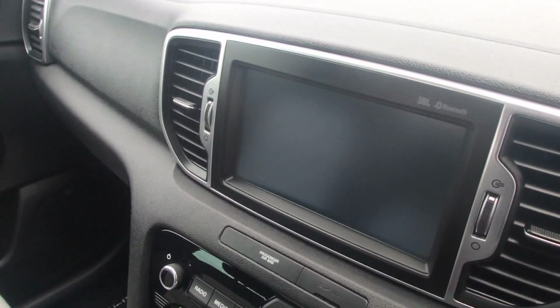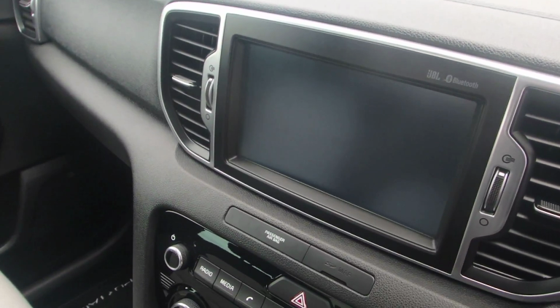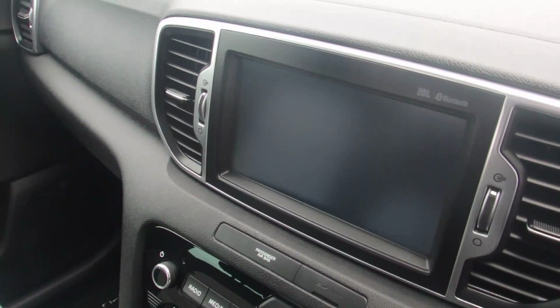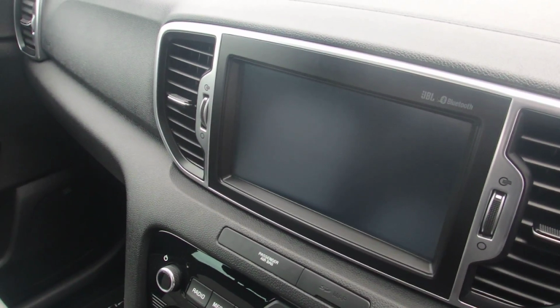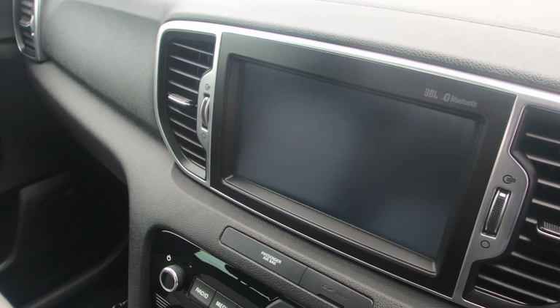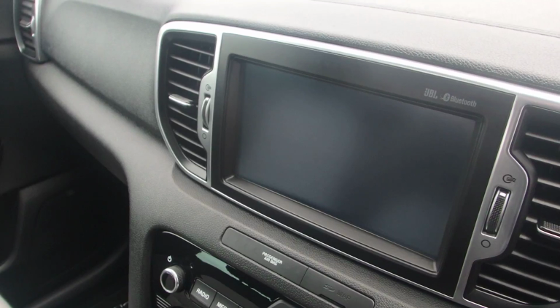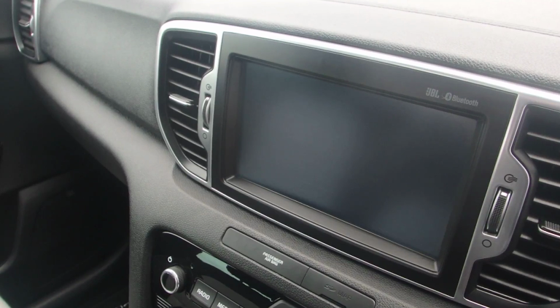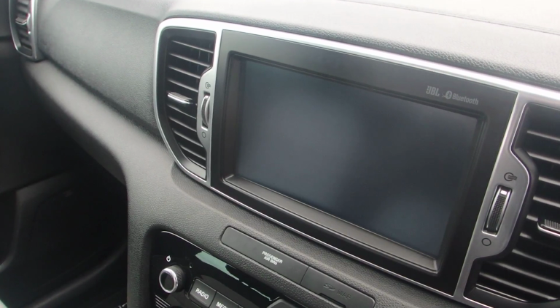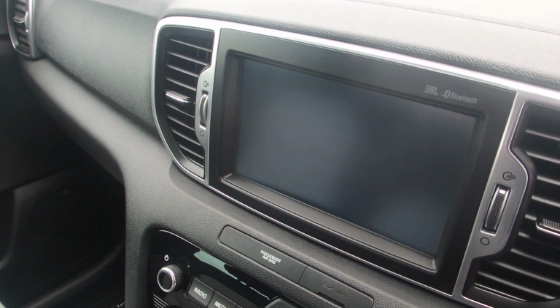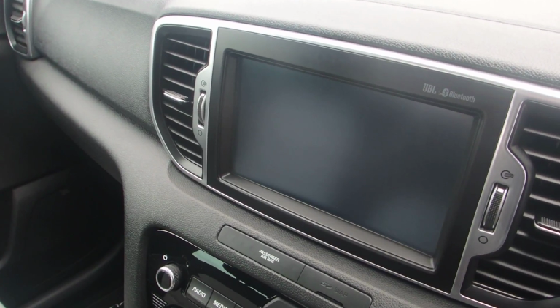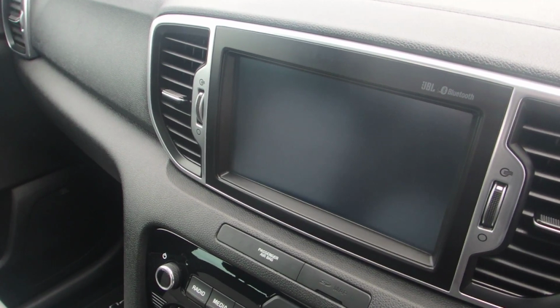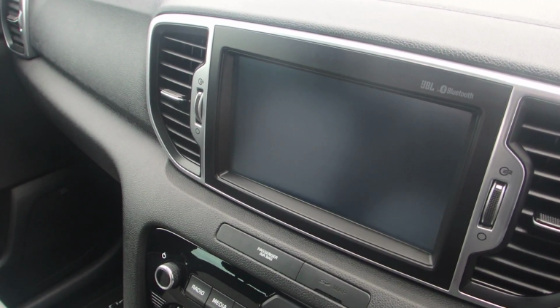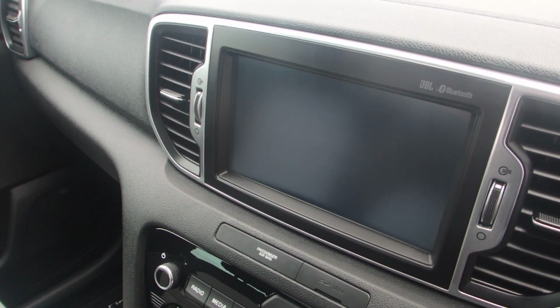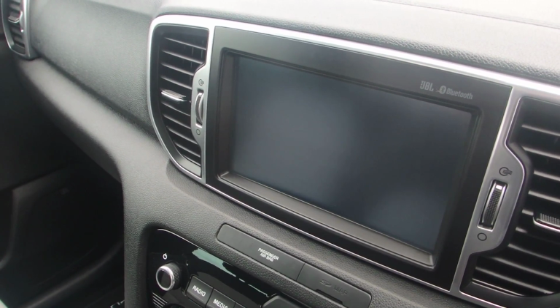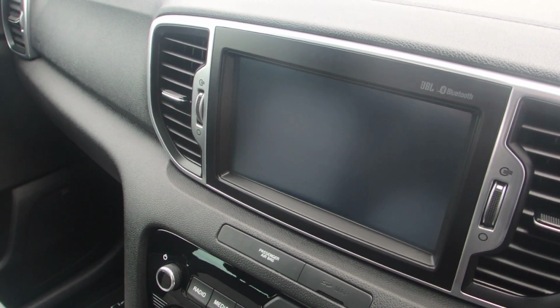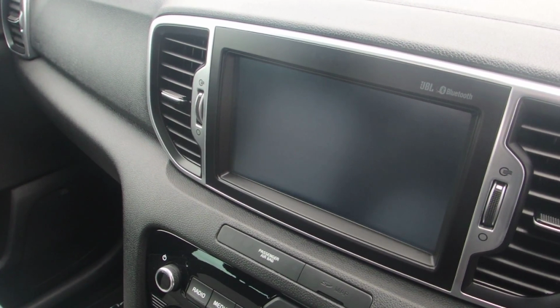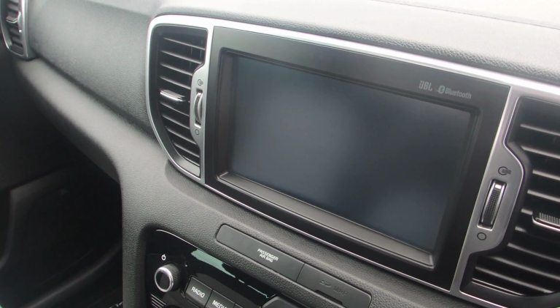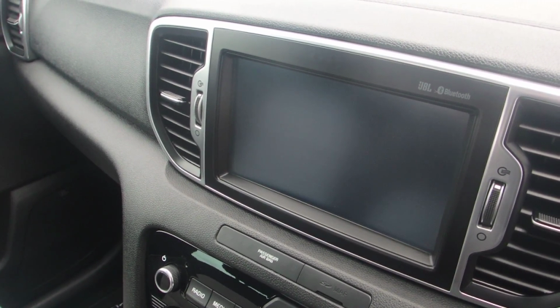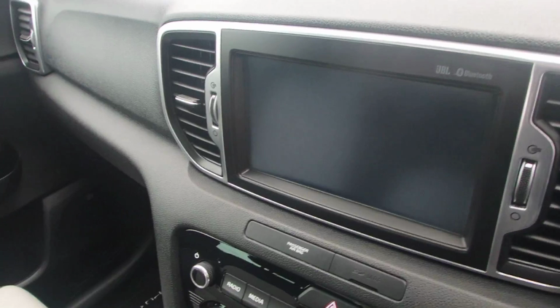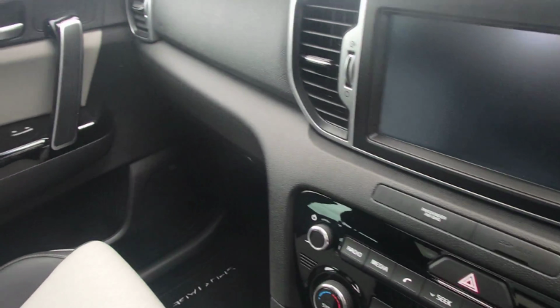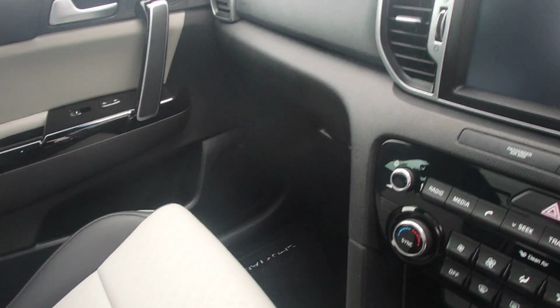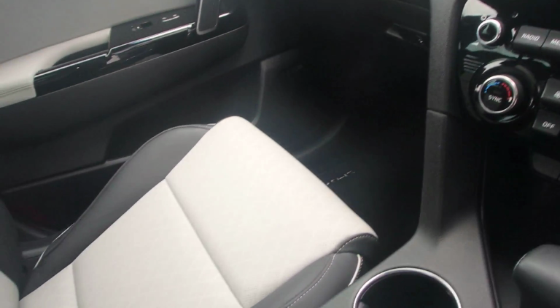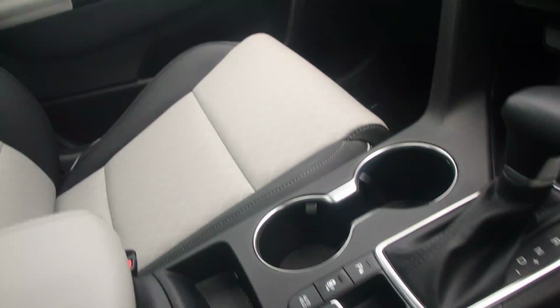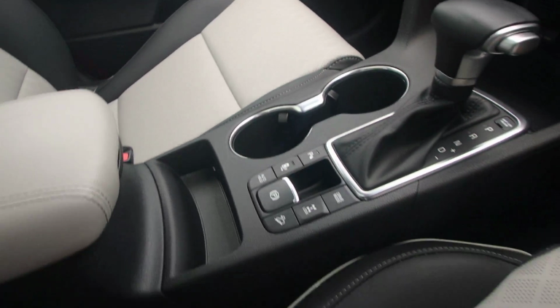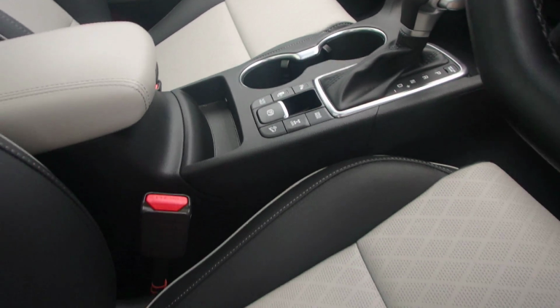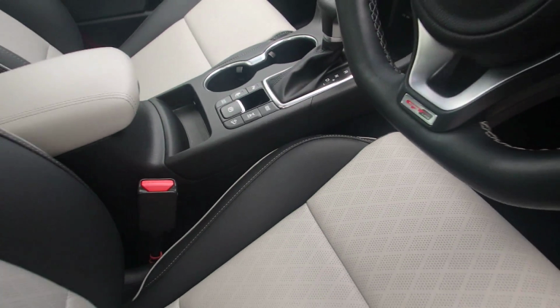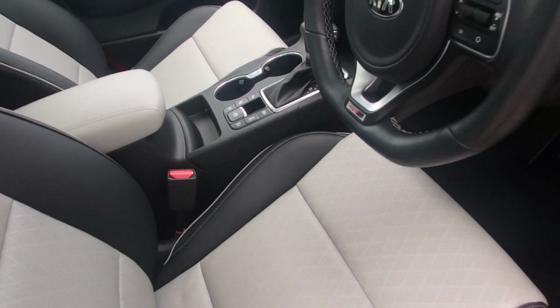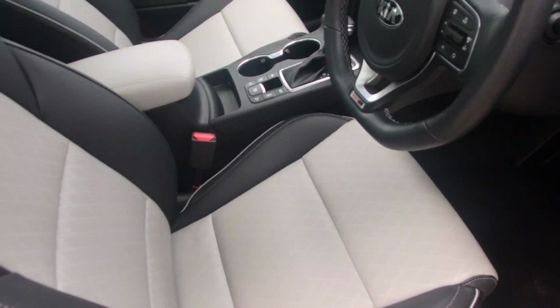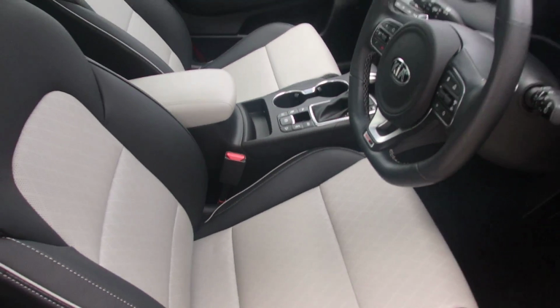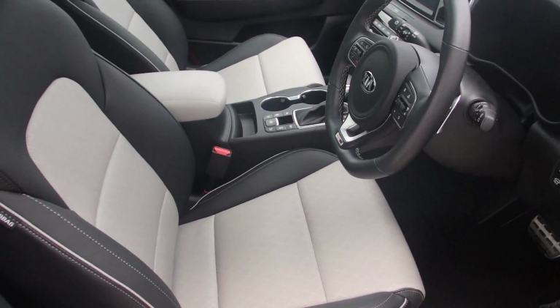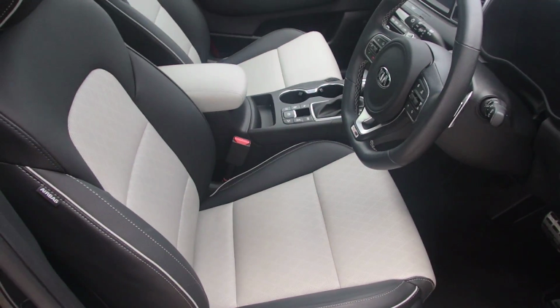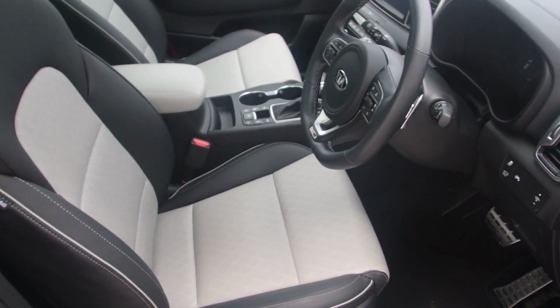You also have sat nav with a reversing camera and a touch screen sound system. If there's anything else you want to know about the car, please don't hesitate to contact us at Phoenix Kia. Thank you.